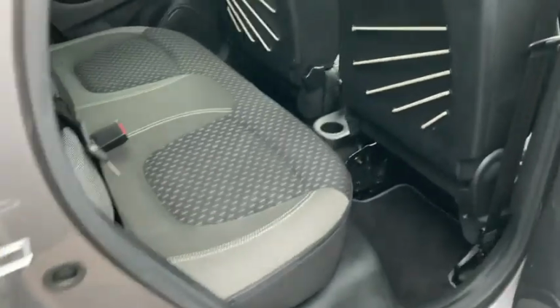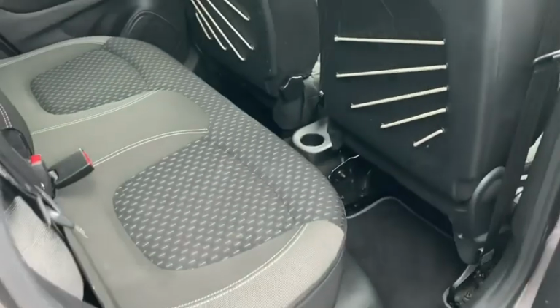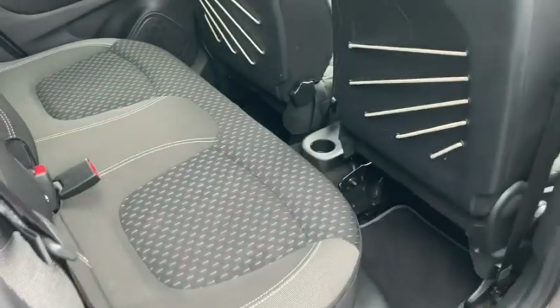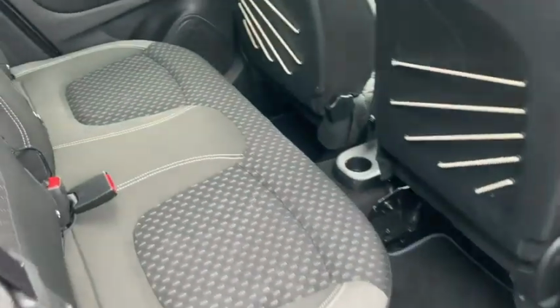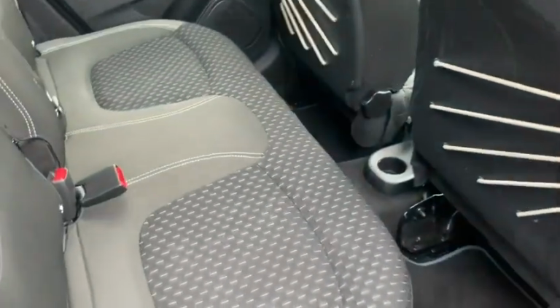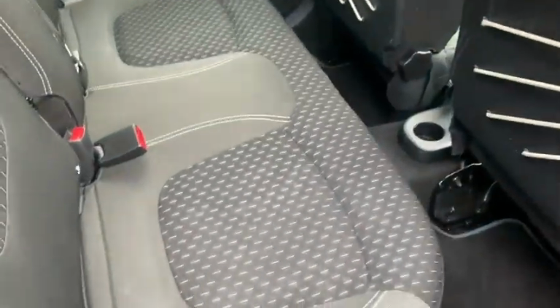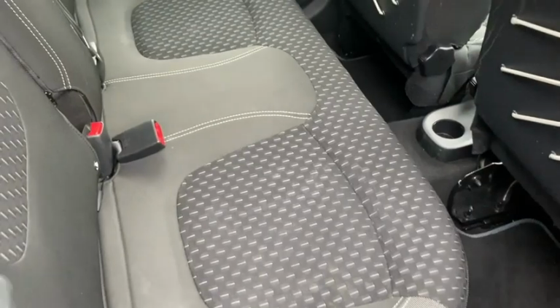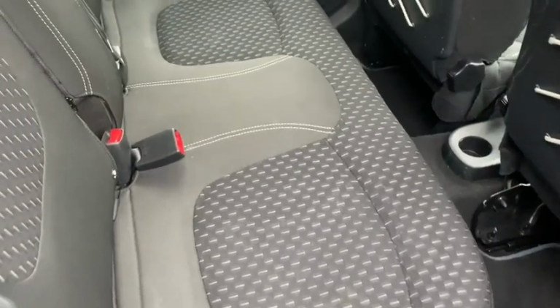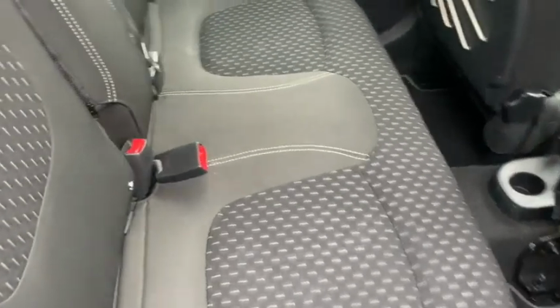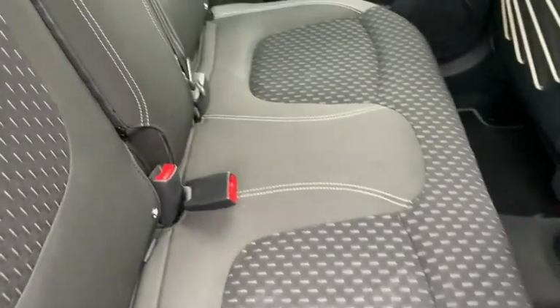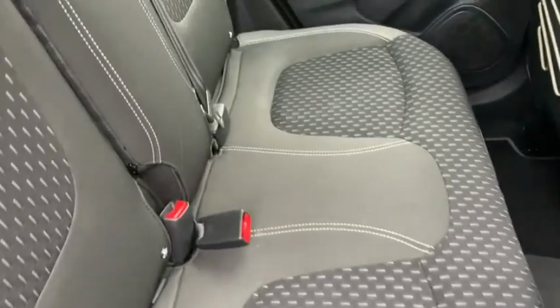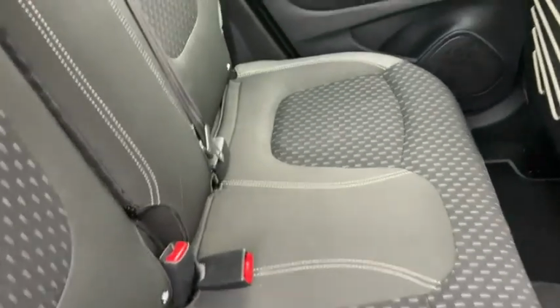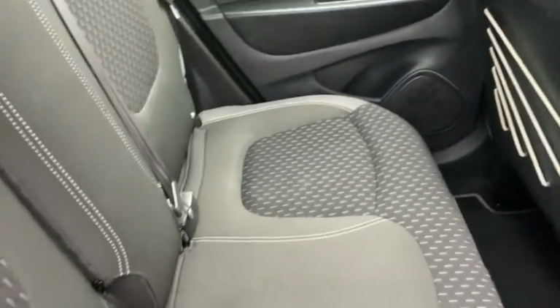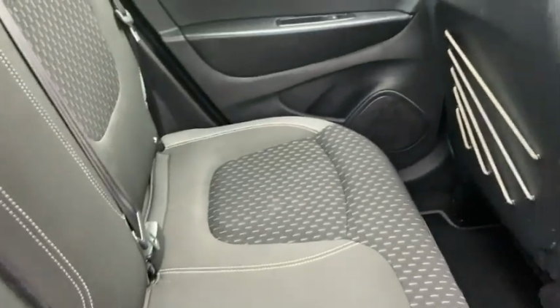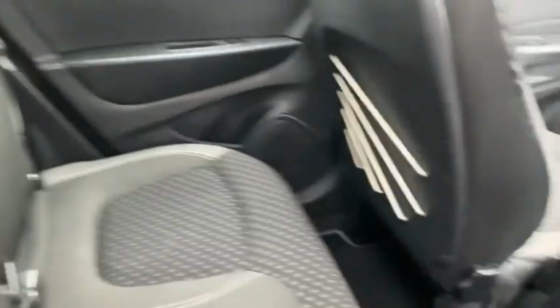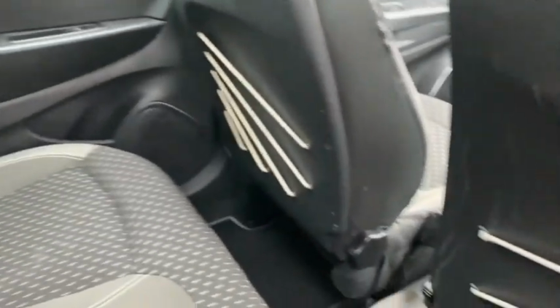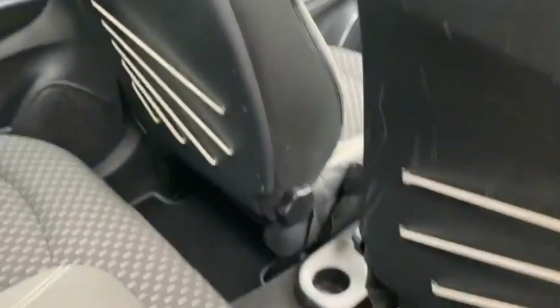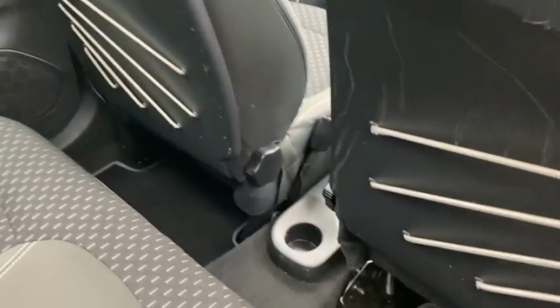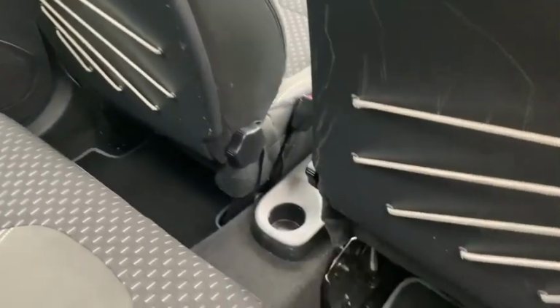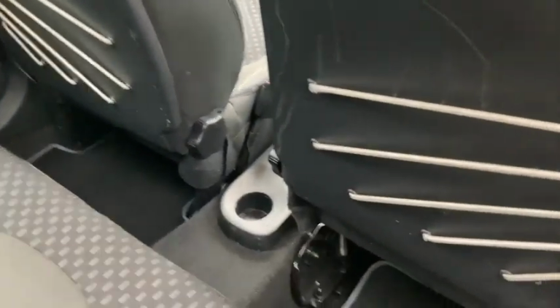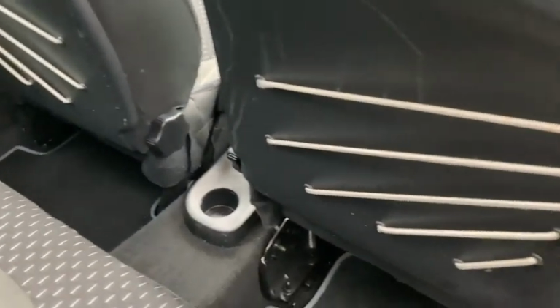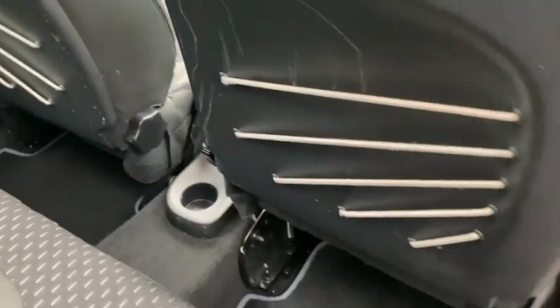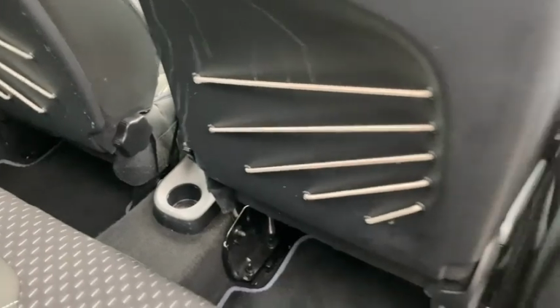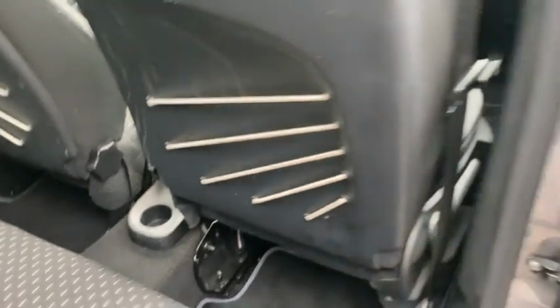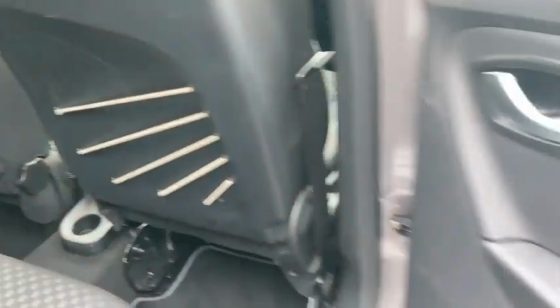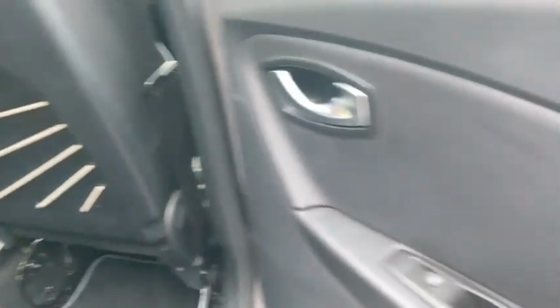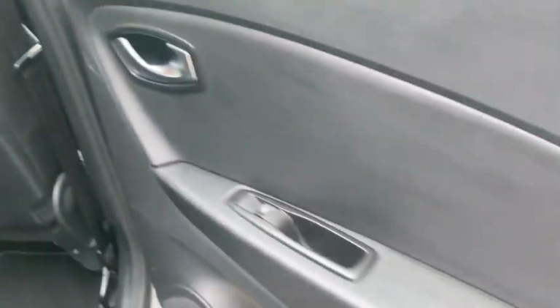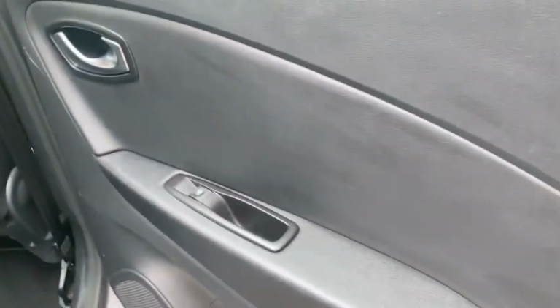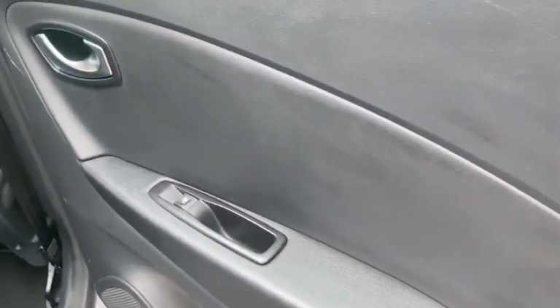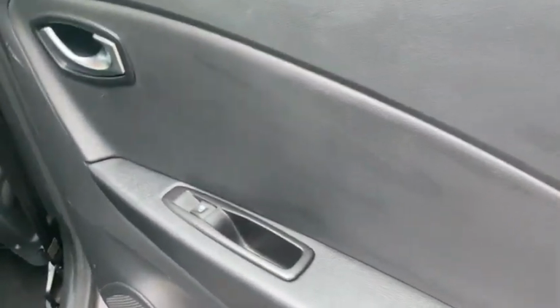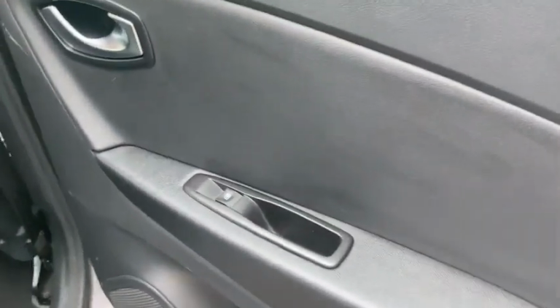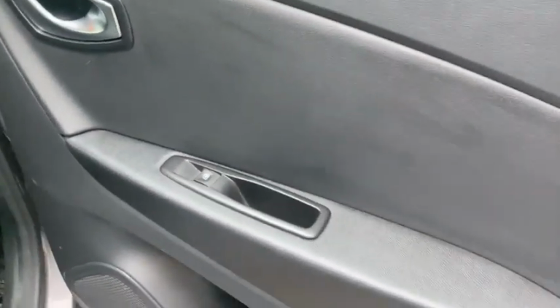In the rear you can see there's plenty of room for your passengers. It's also got ISOFIX, a cup holder, and electric windows in the back.